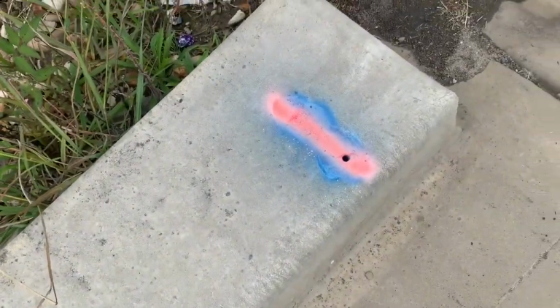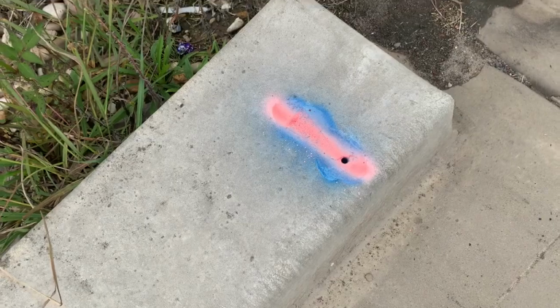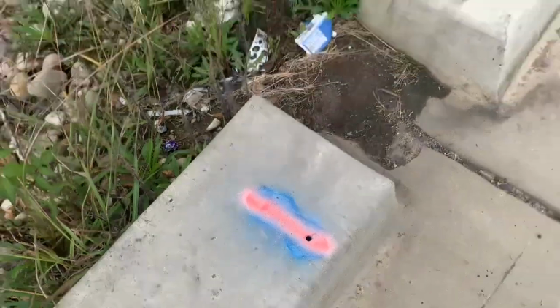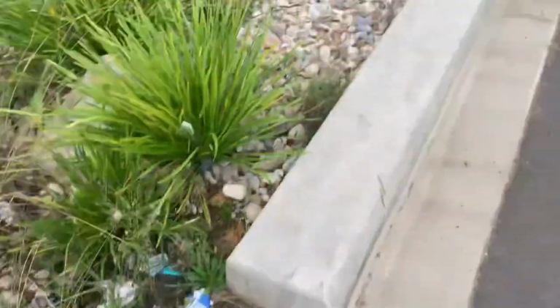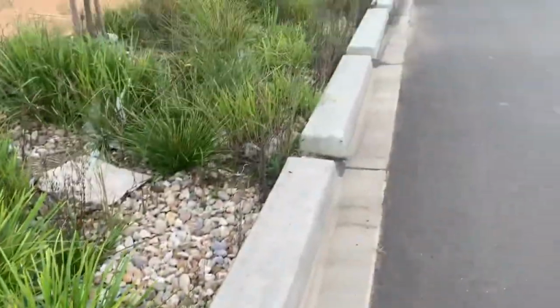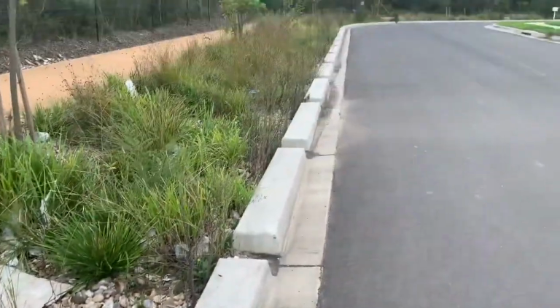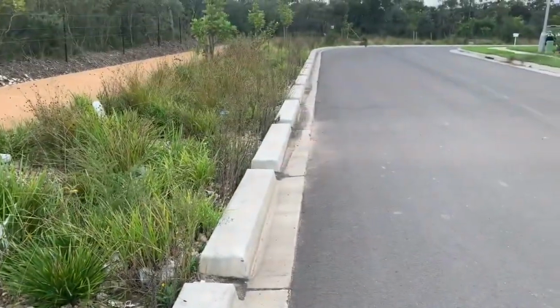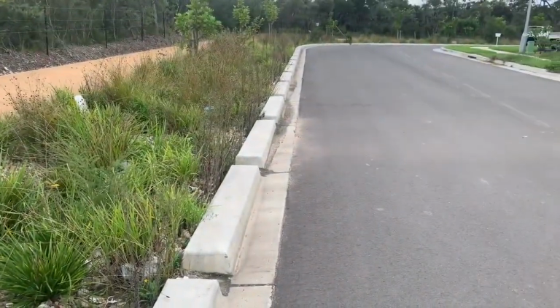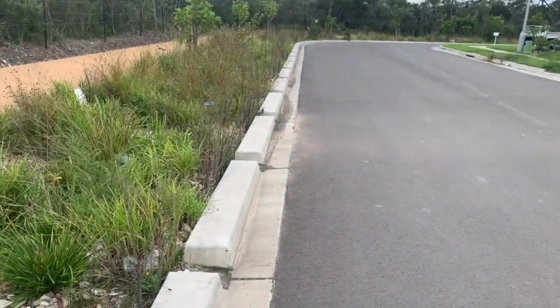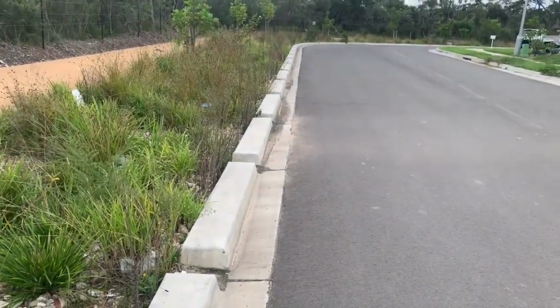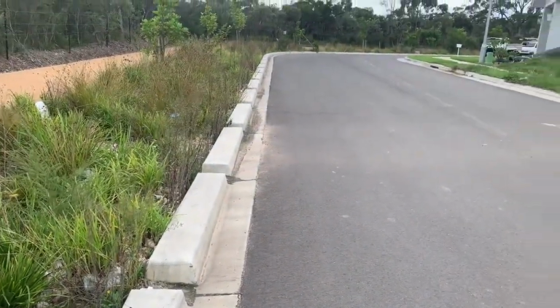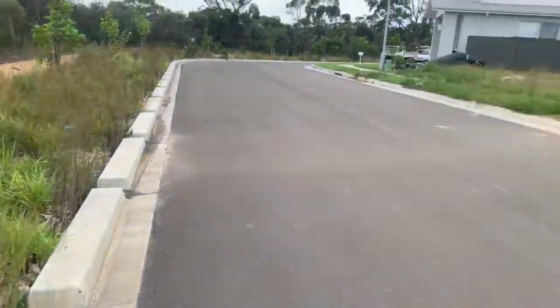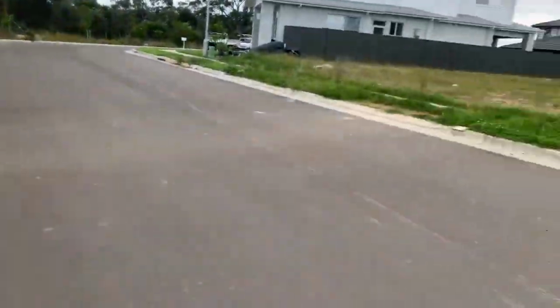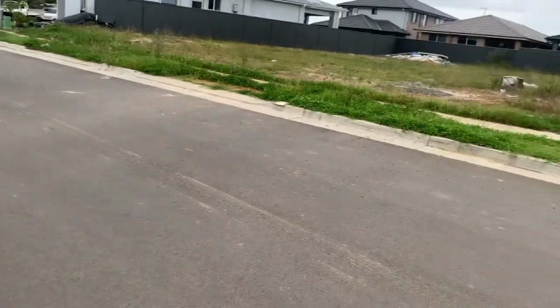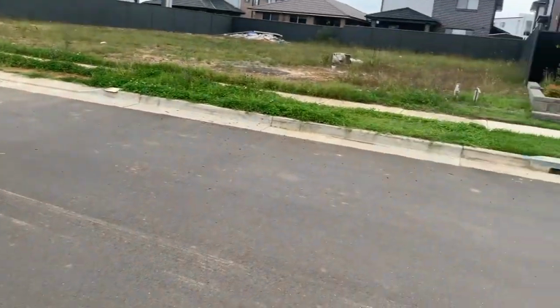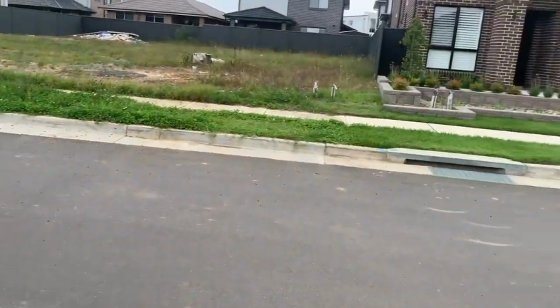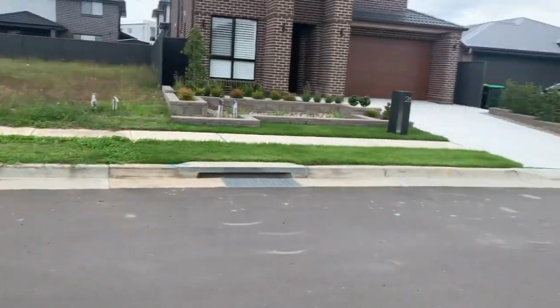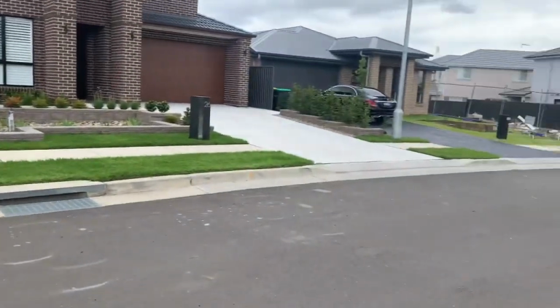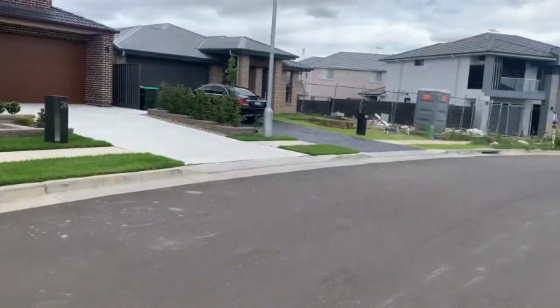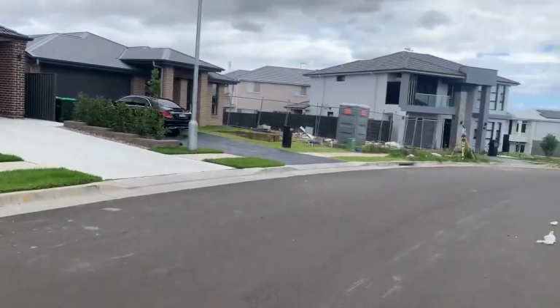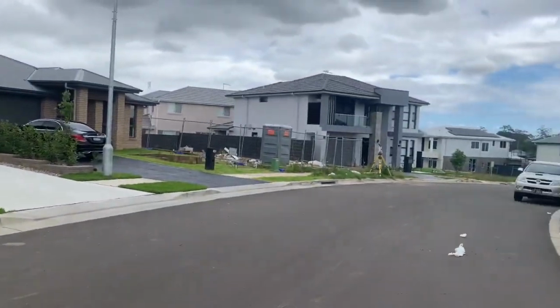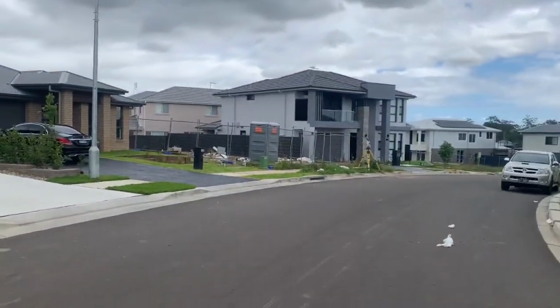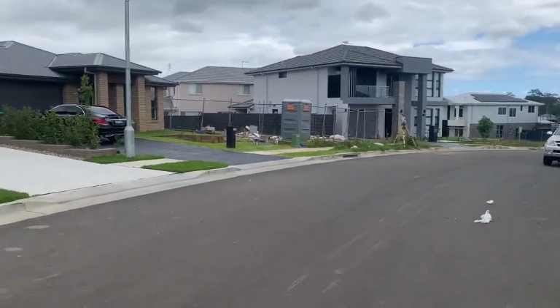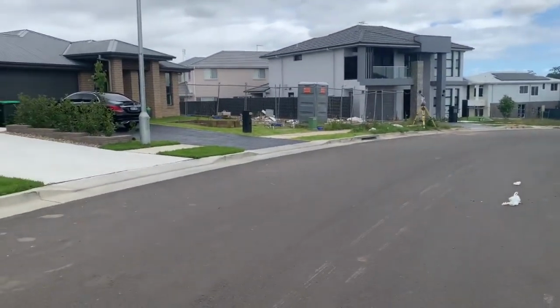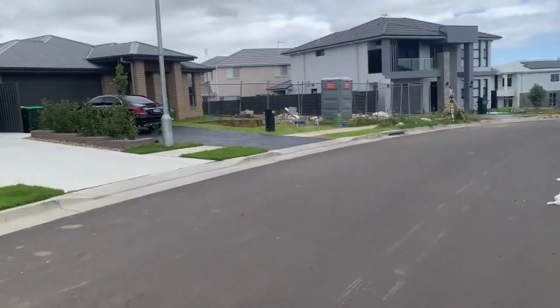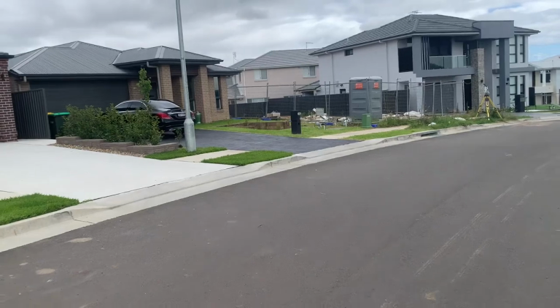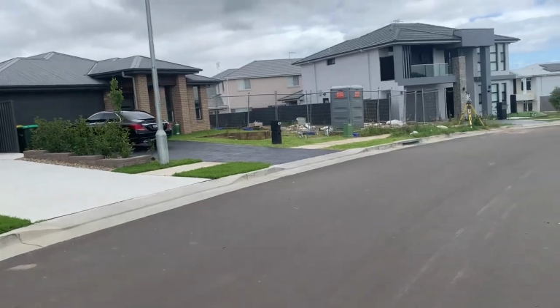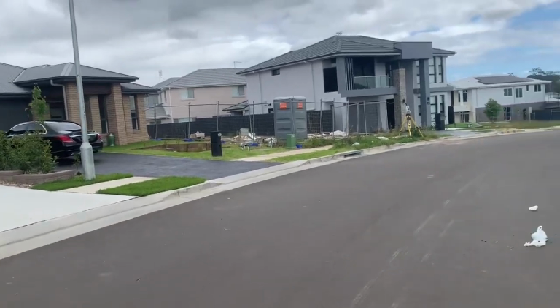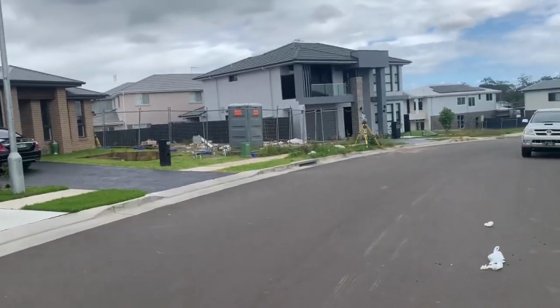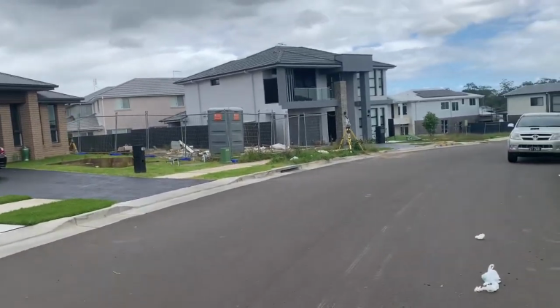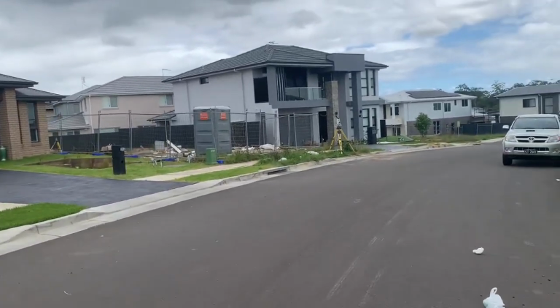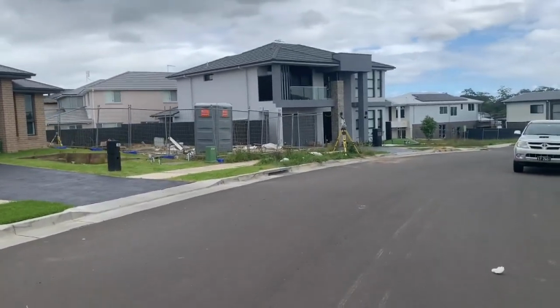I would recommend using white paint on the kerb and gutter, especially near people's driveways, and for the state survey marks I would recommend using yellow paint.